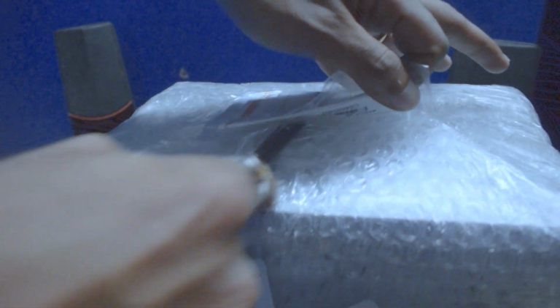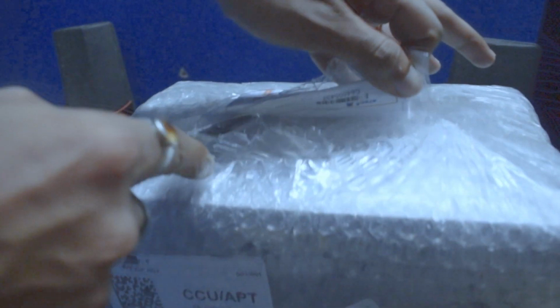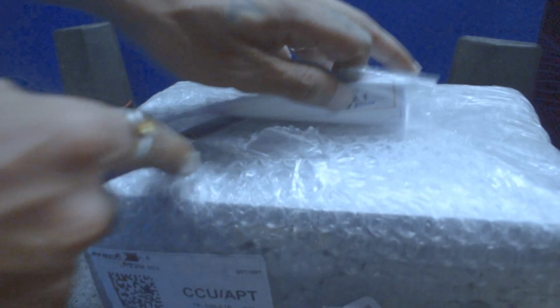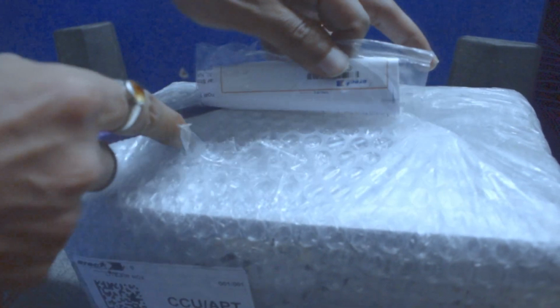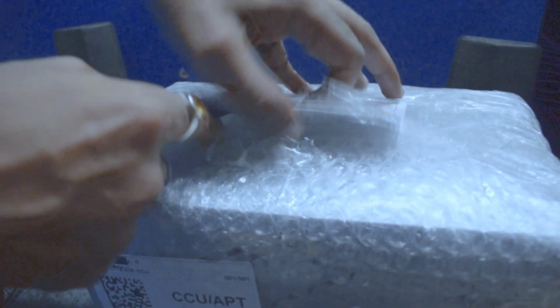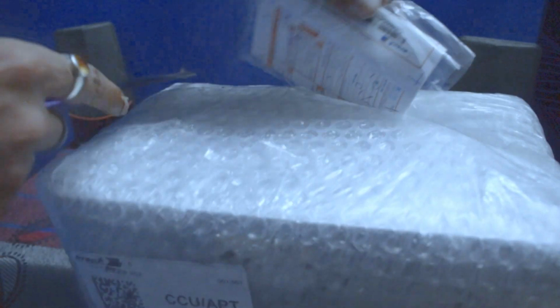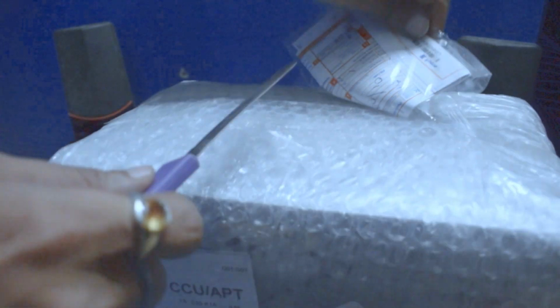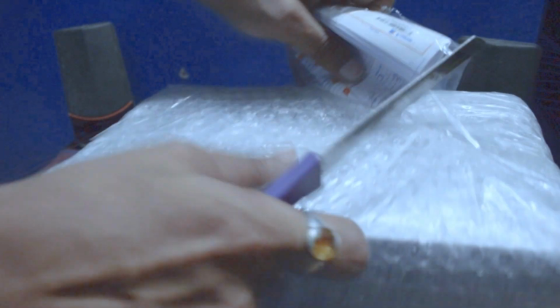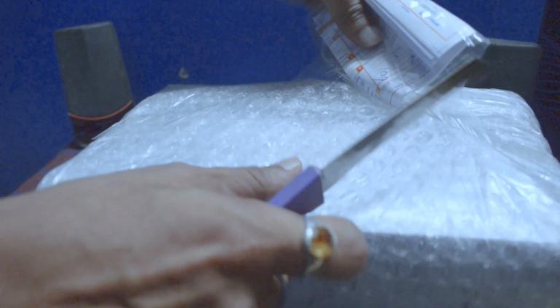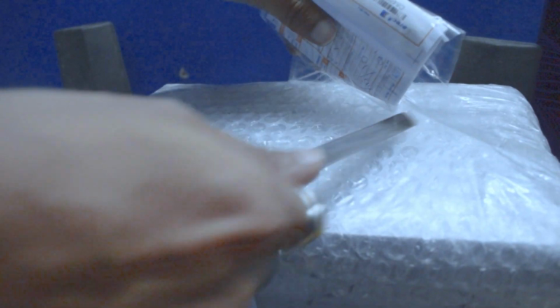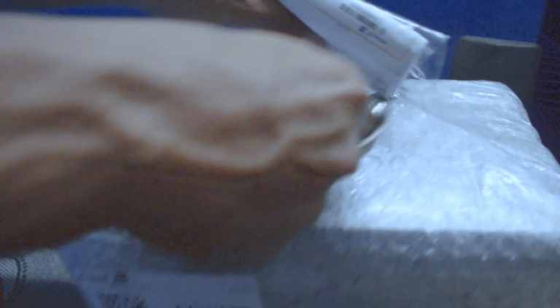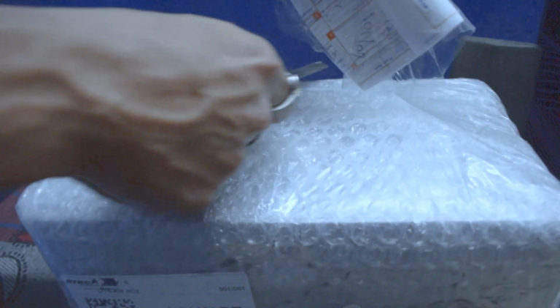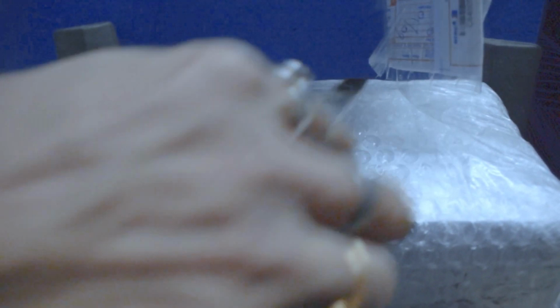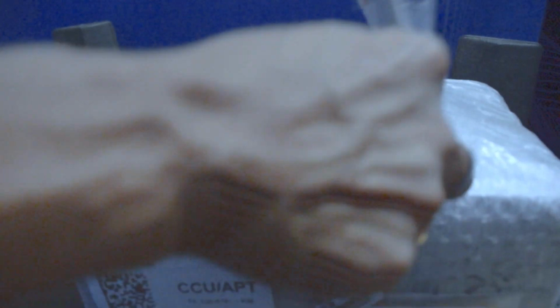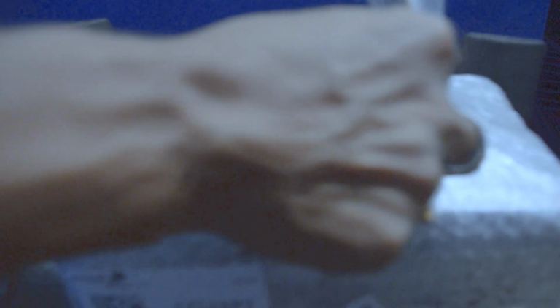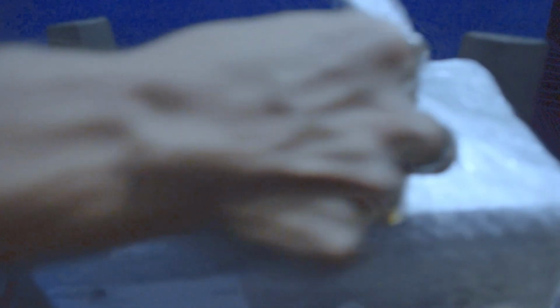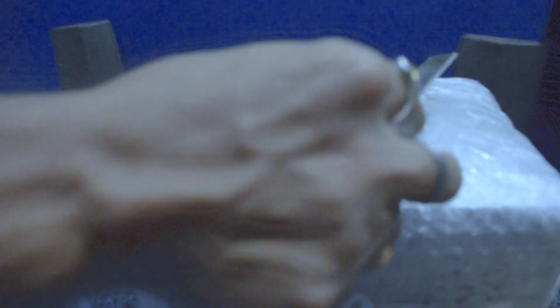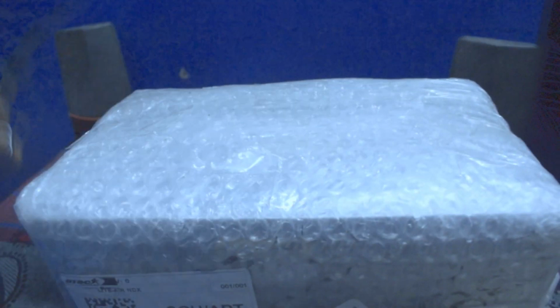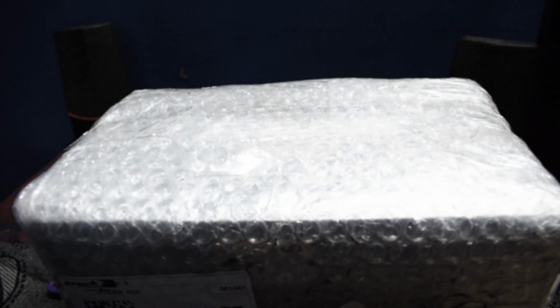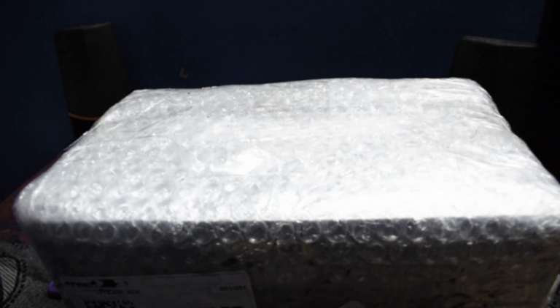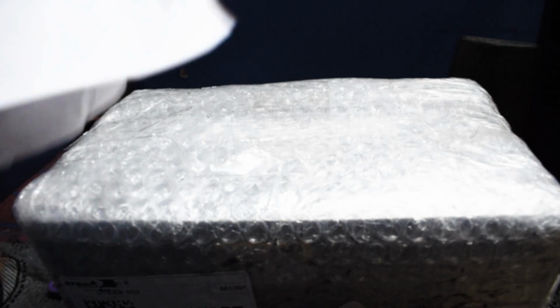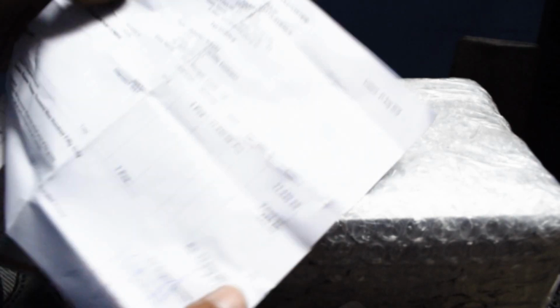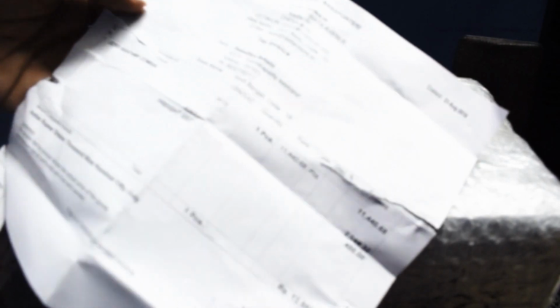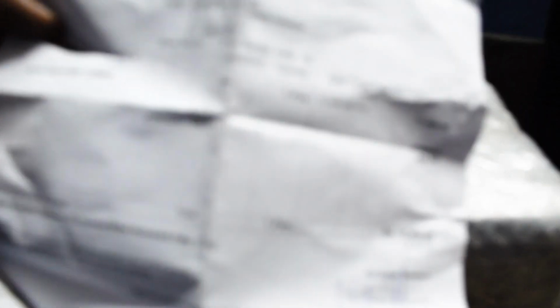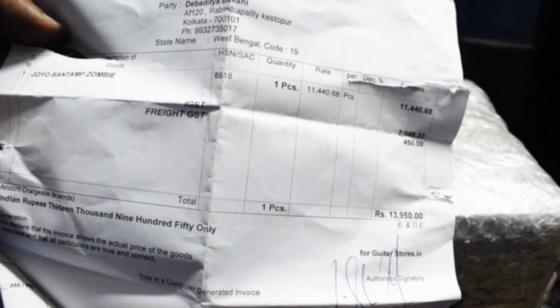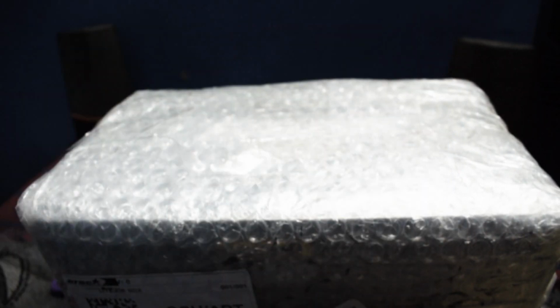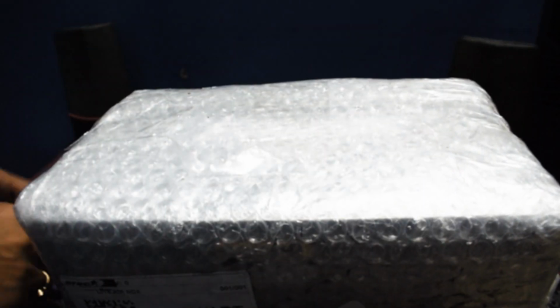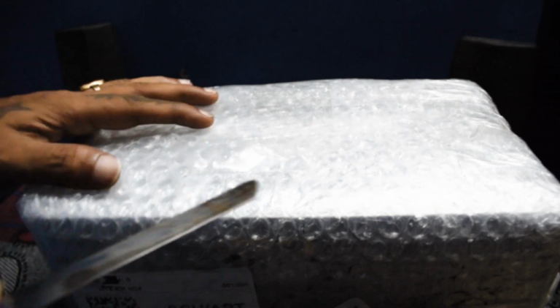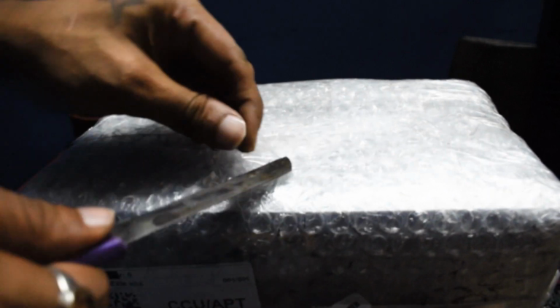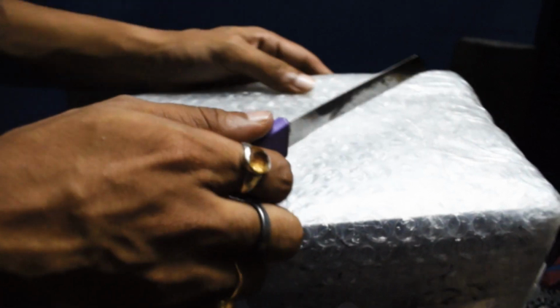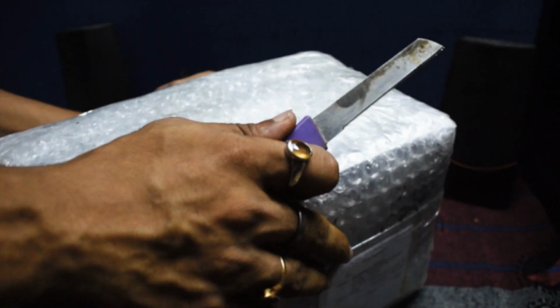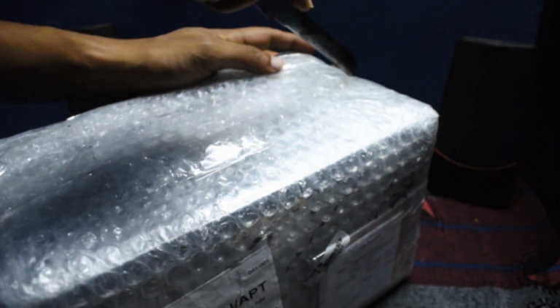I will cut out the bubble wraps just to pop them later when I am bored — yes, I am pretty useless as well. The video will be fast forwarded from now so that you can ignore my struggle while opening the package.